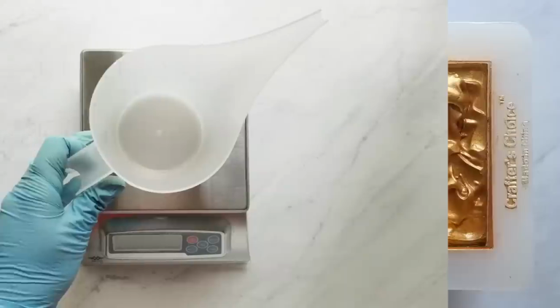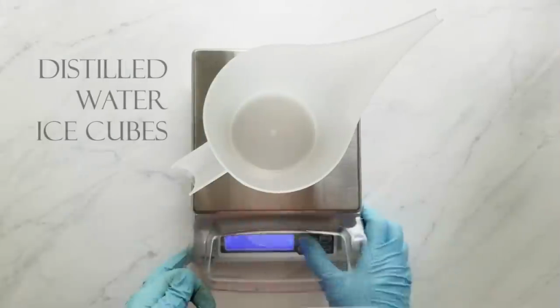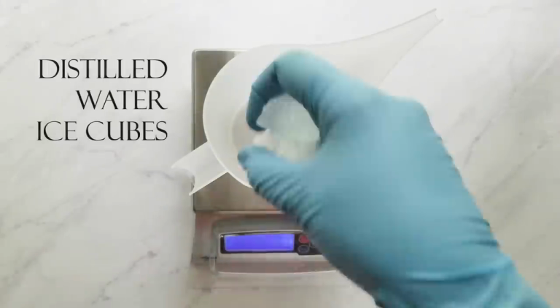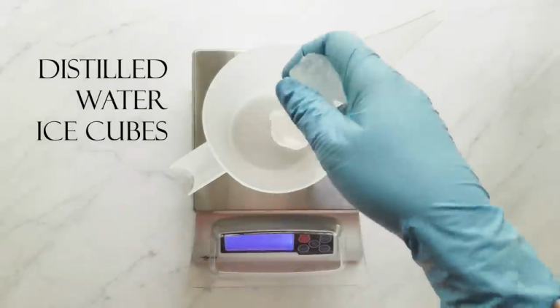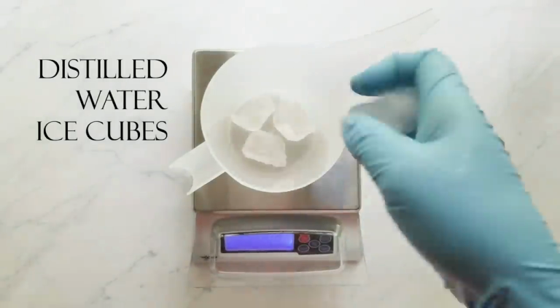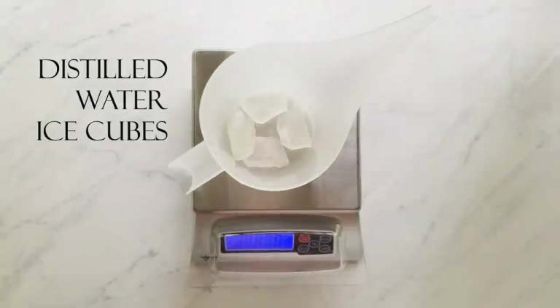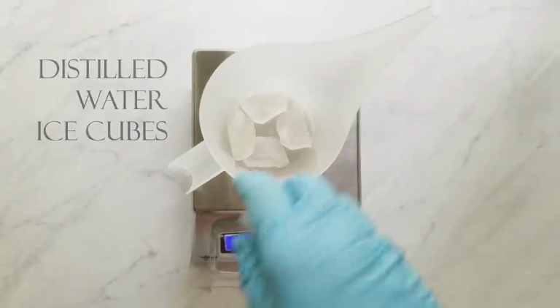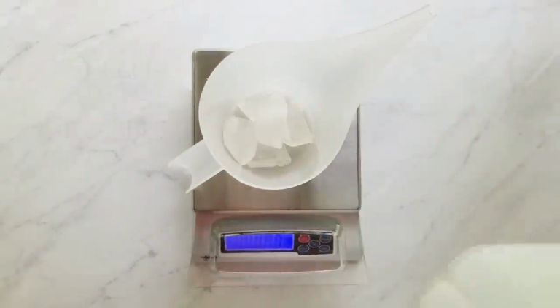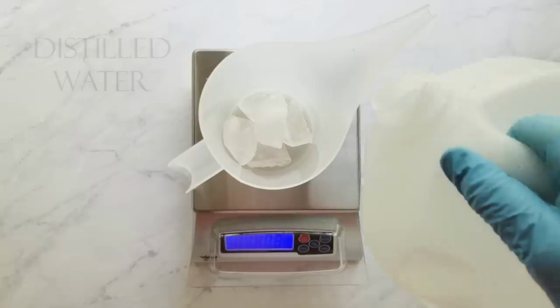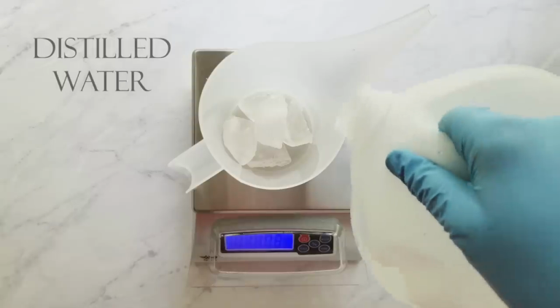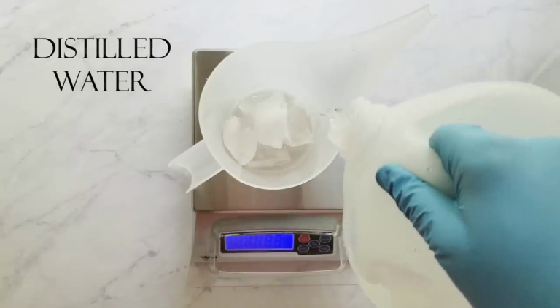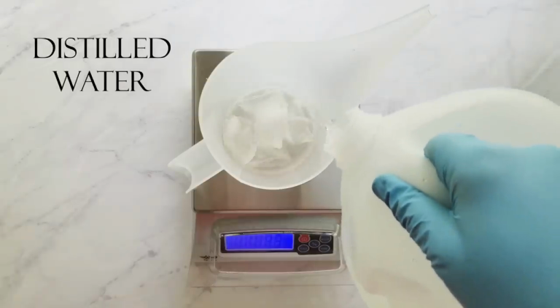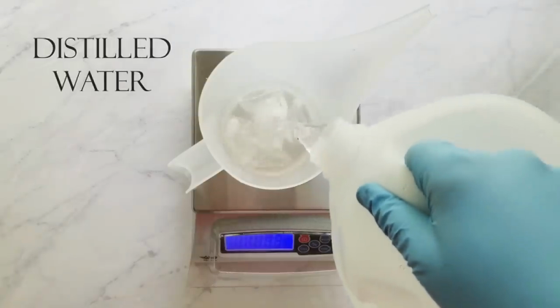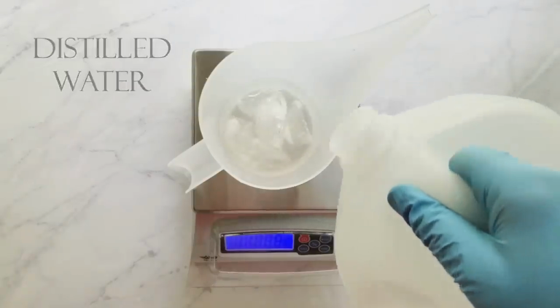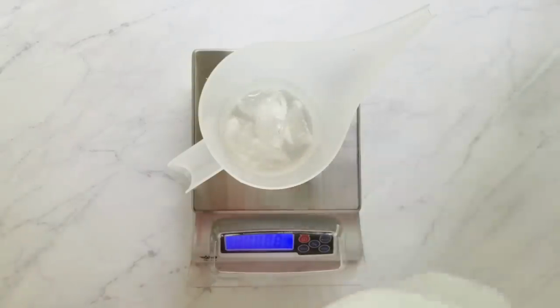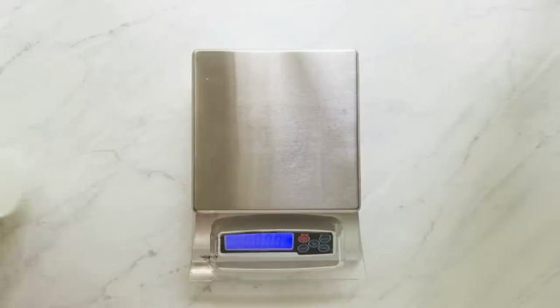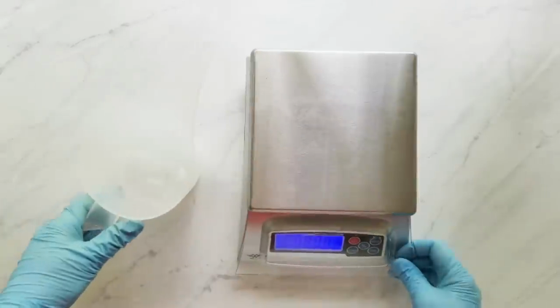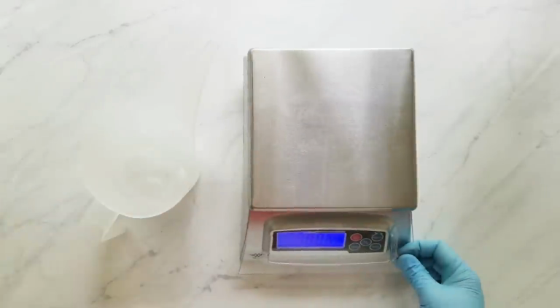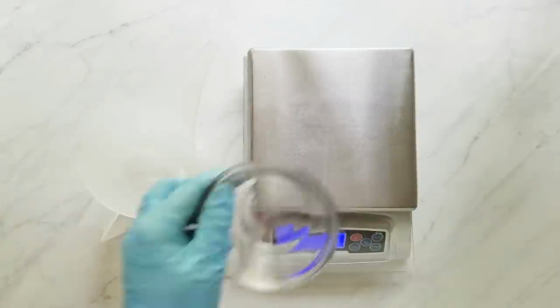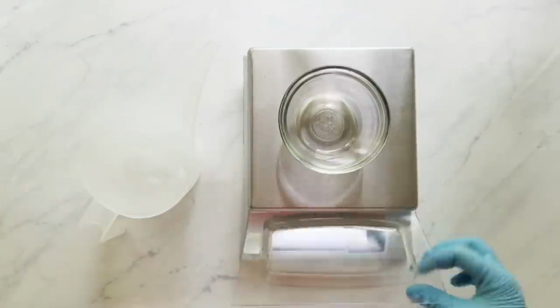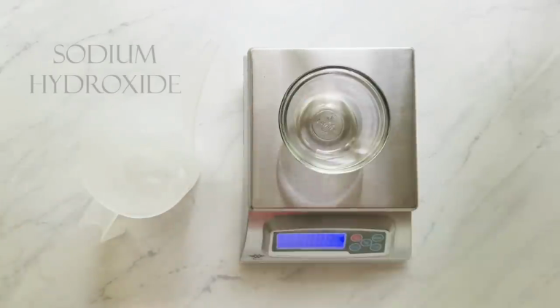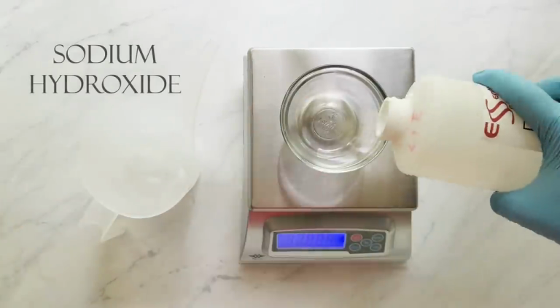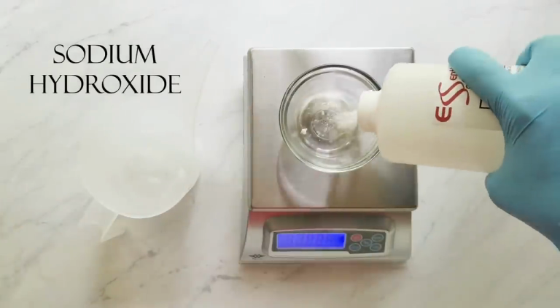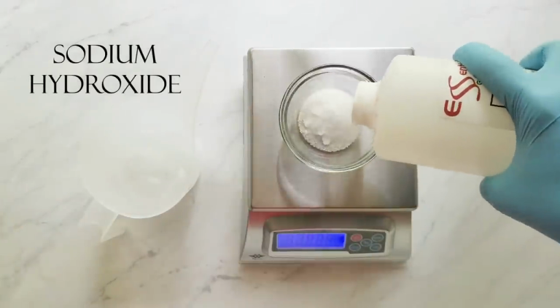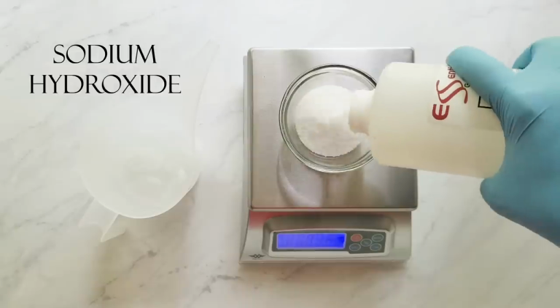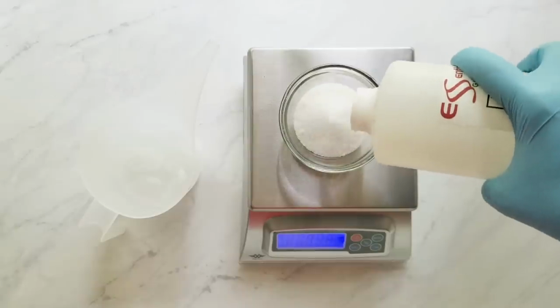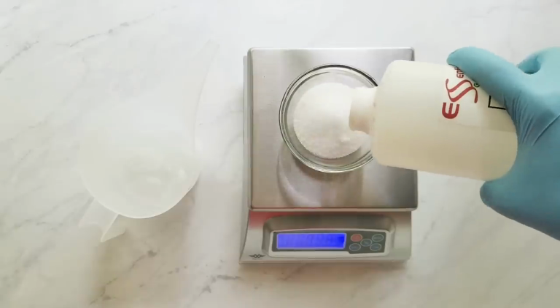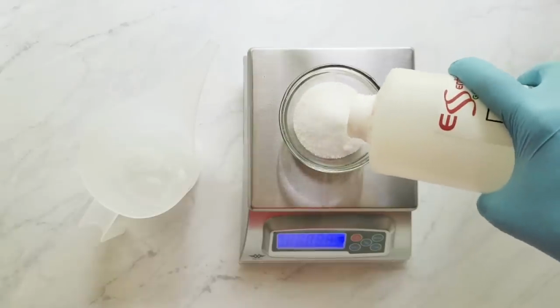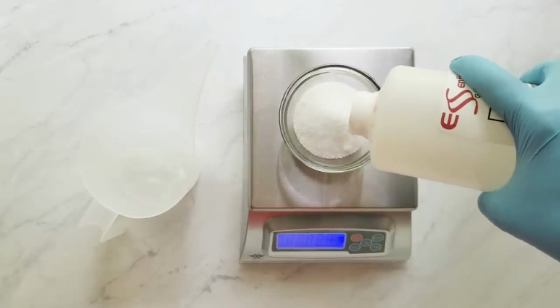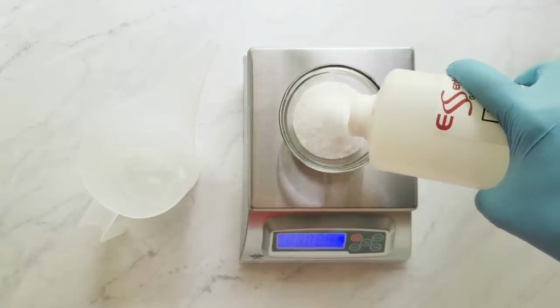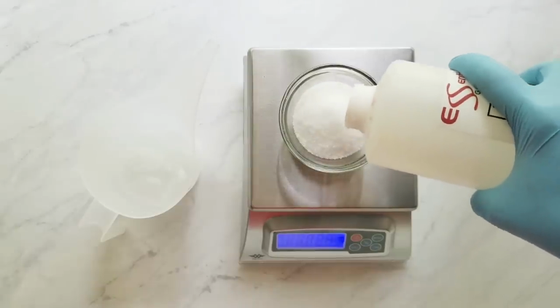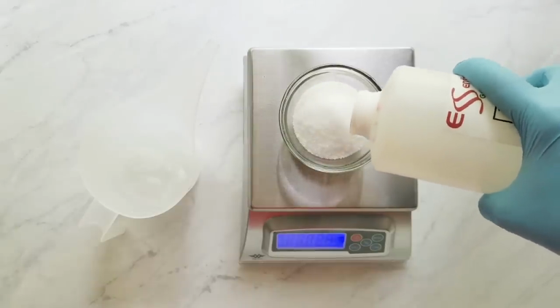First, I measure my distilled water. I've been using a third of my water weight in distilled water ice cubes, and this helps it cool down more quickly, and it also helps cut down on the fumes. Then I finish off with the remaining water weight in cold distilled water.